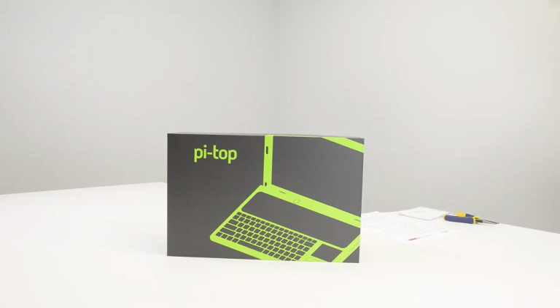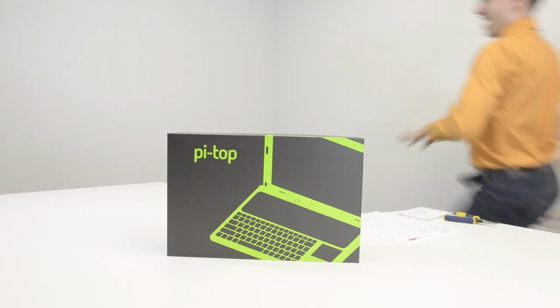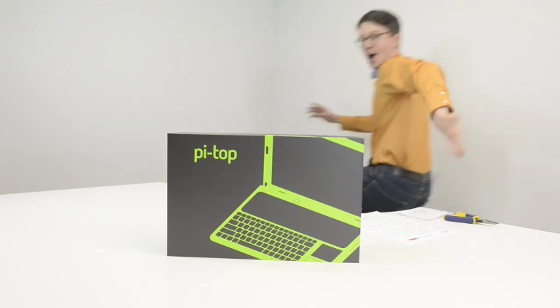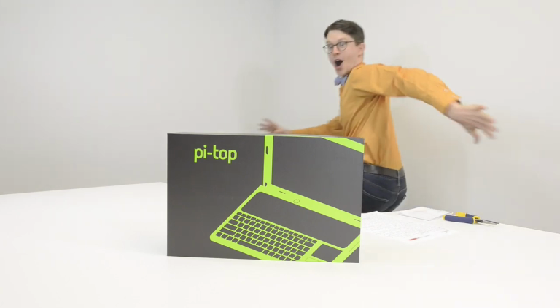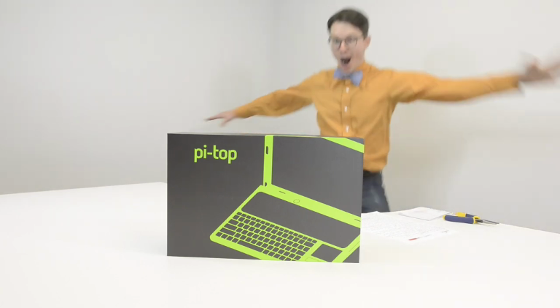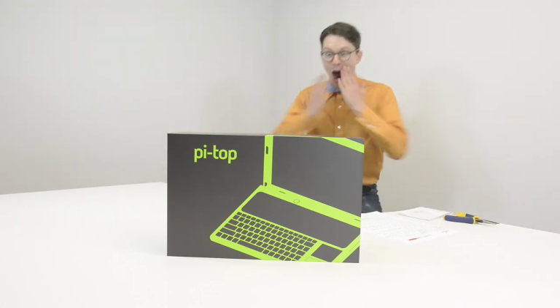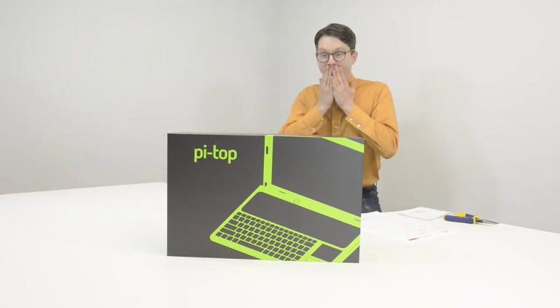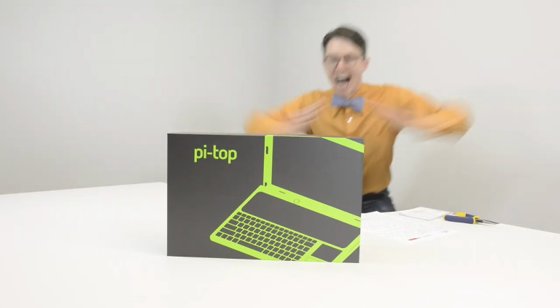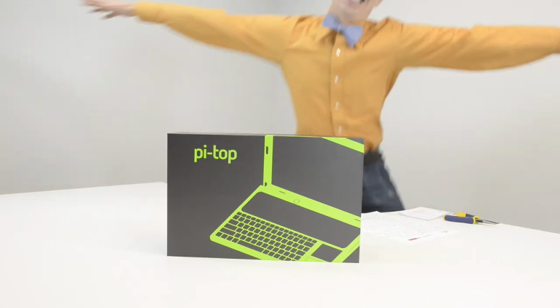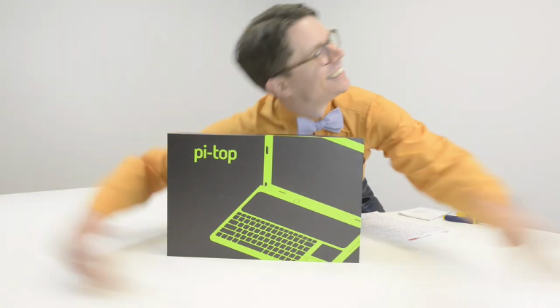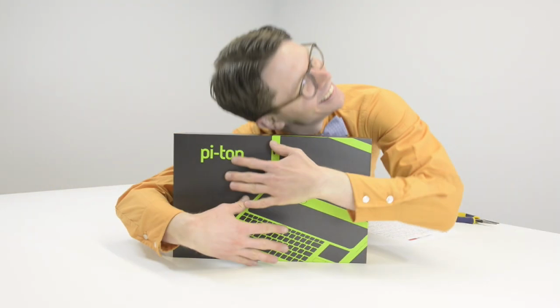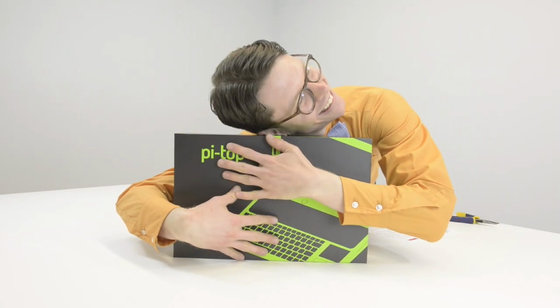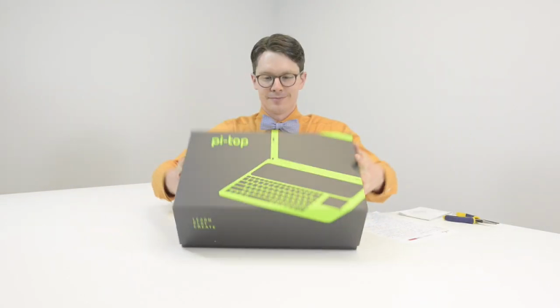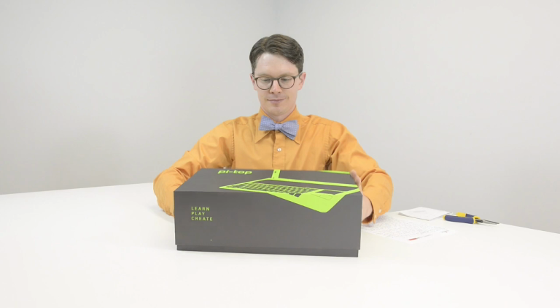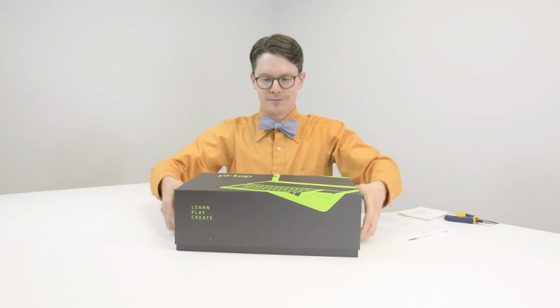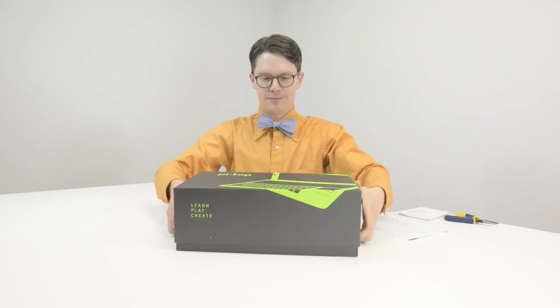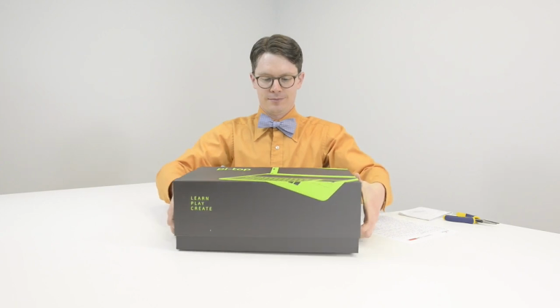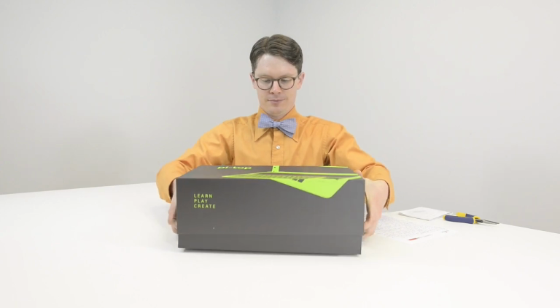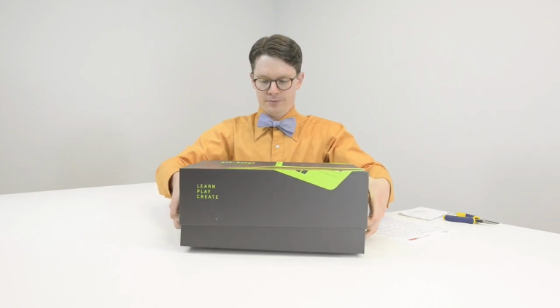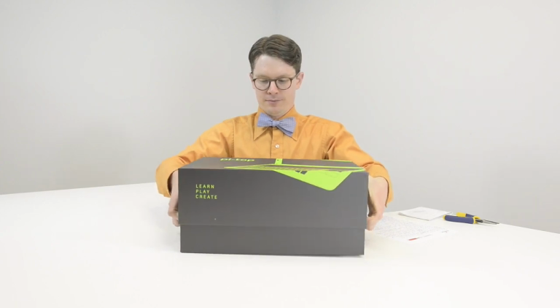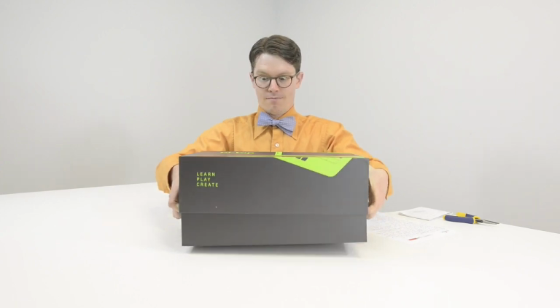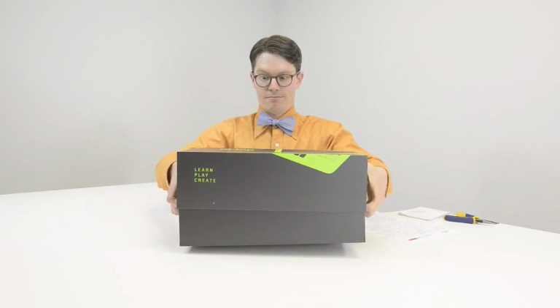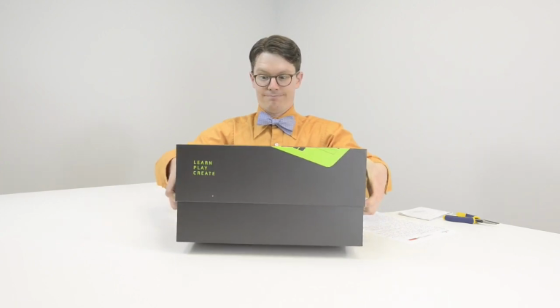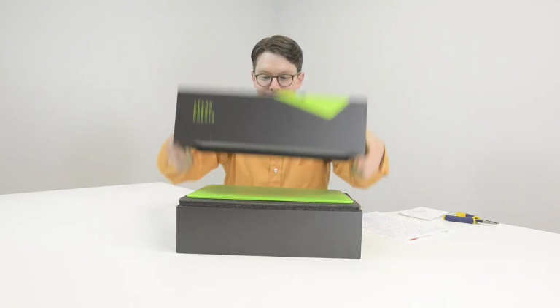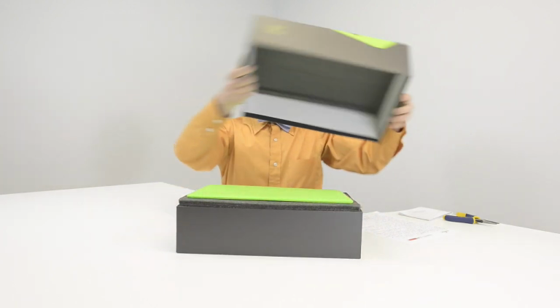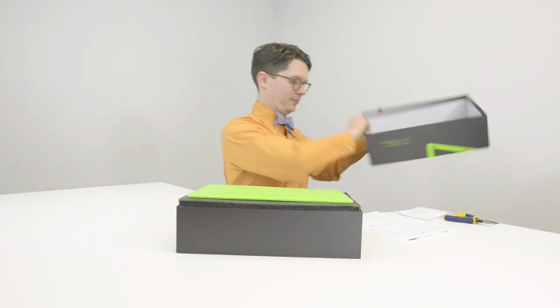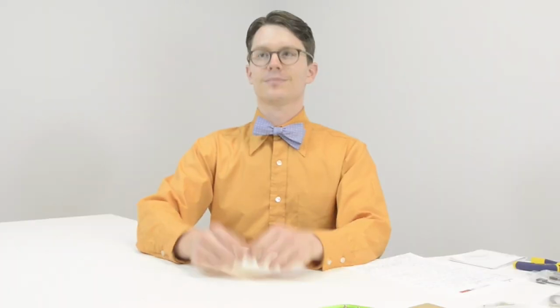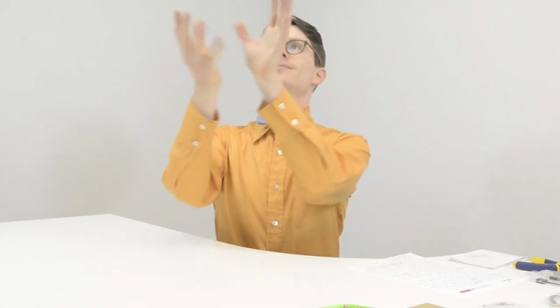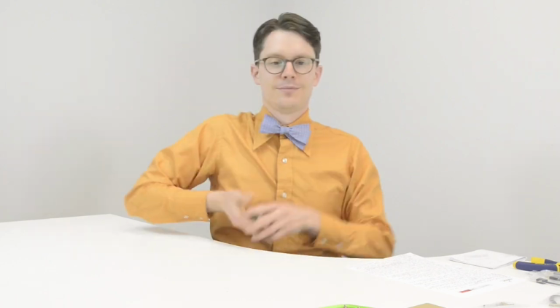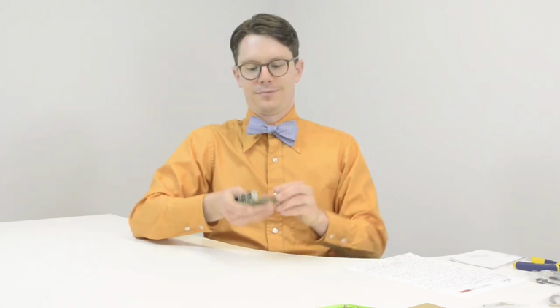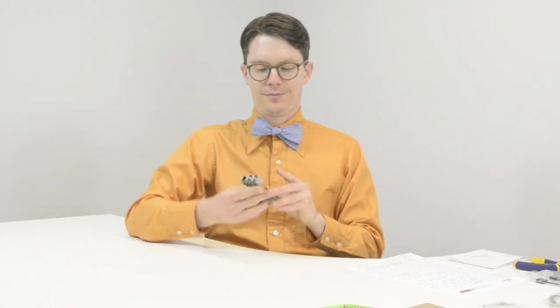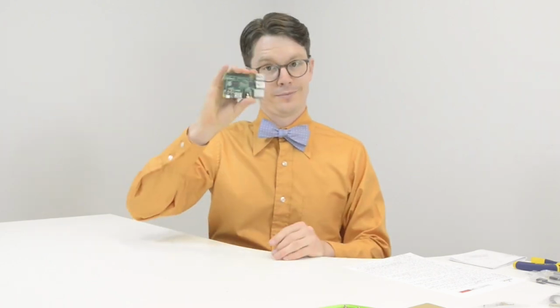The Pi Top is a laptop kit that contains a monitor, keyboard, trackpad, and an 8GB SD card containing a pre-installed image for the Raspberry Pi. Some assembly is required and you'll need to bring your own Raspberry Pi 2 or 3.